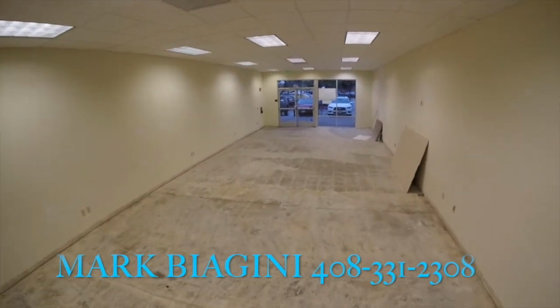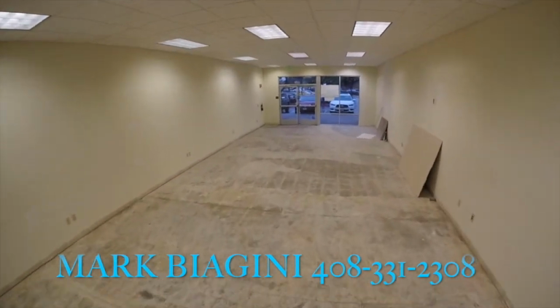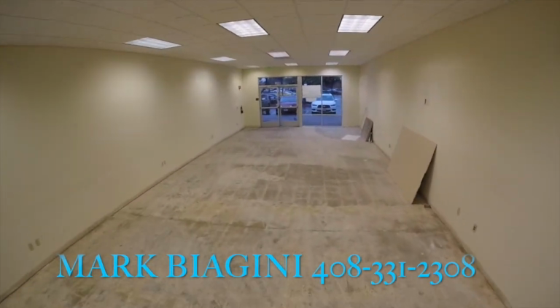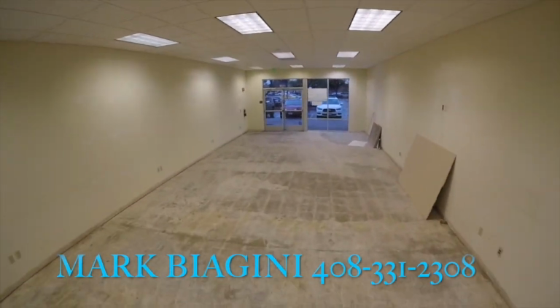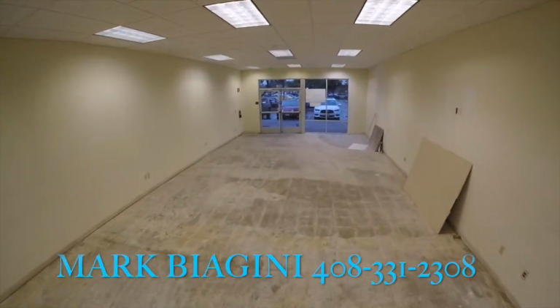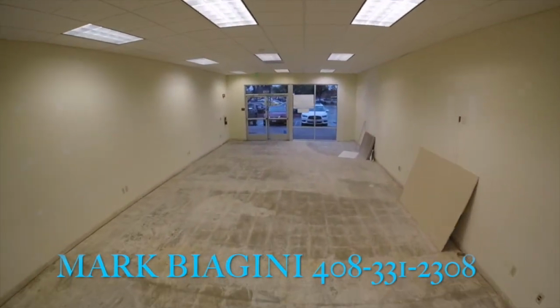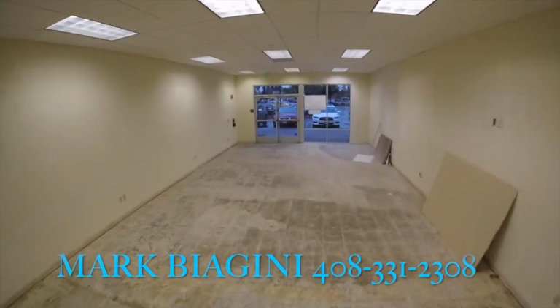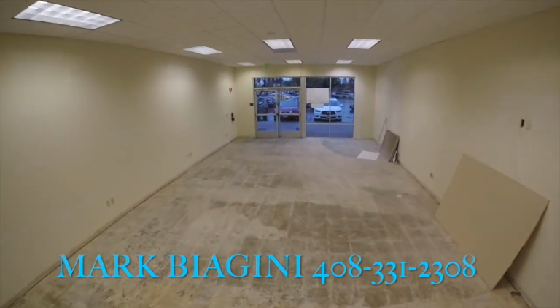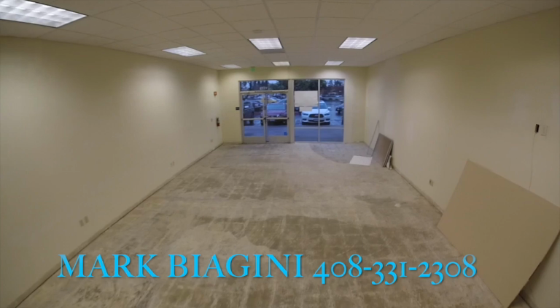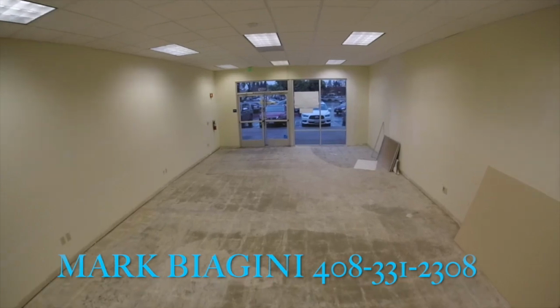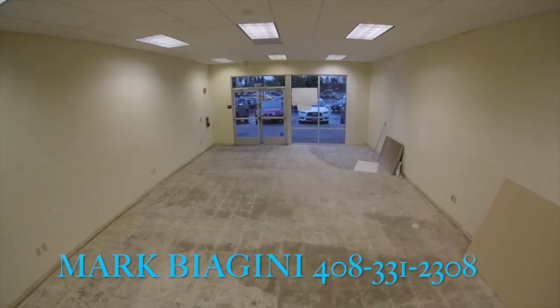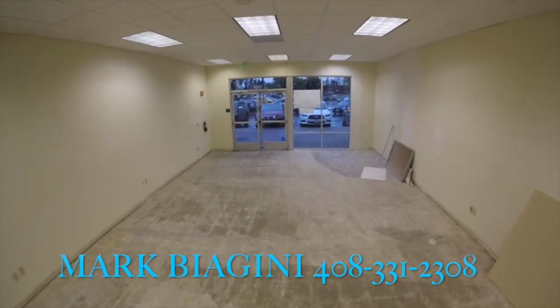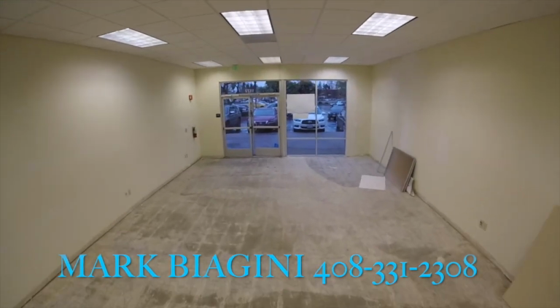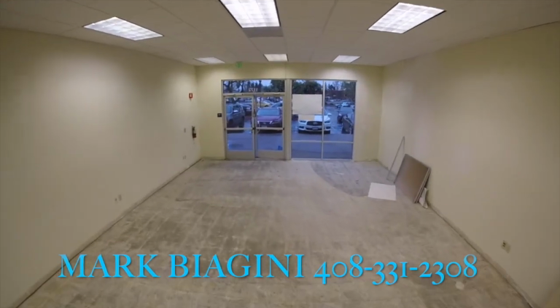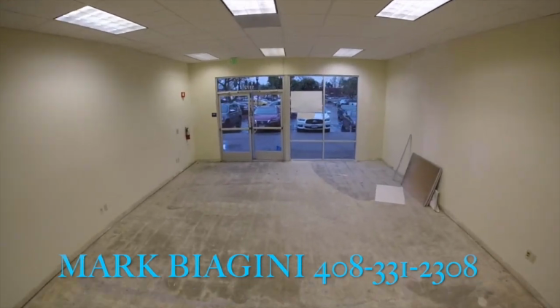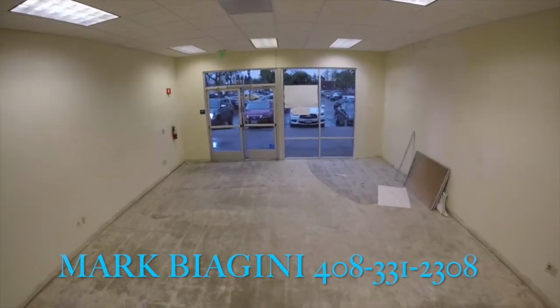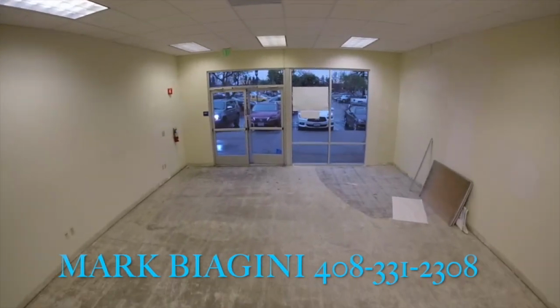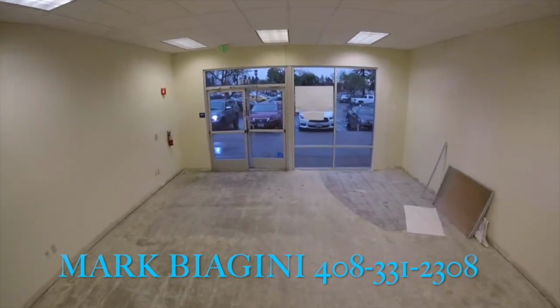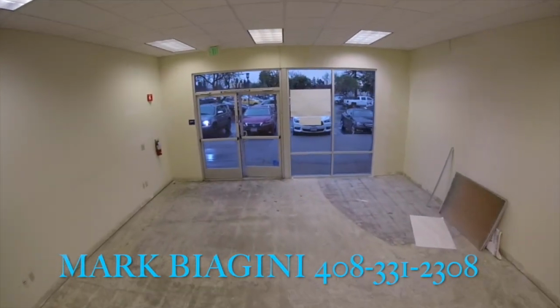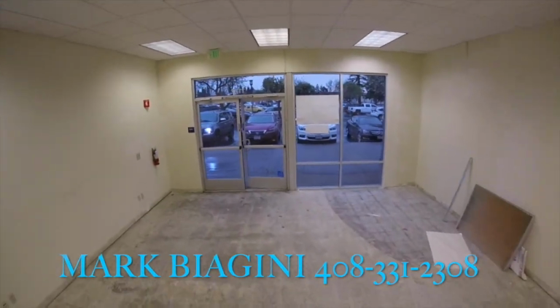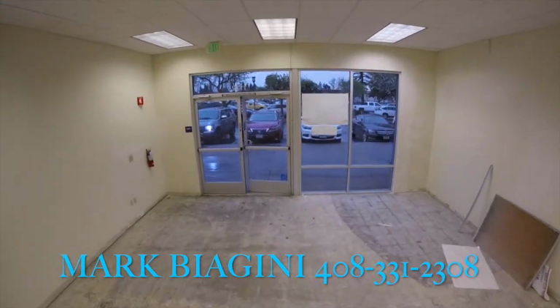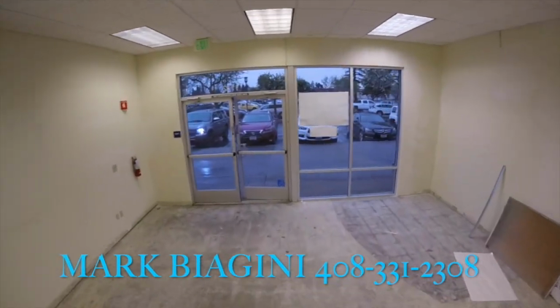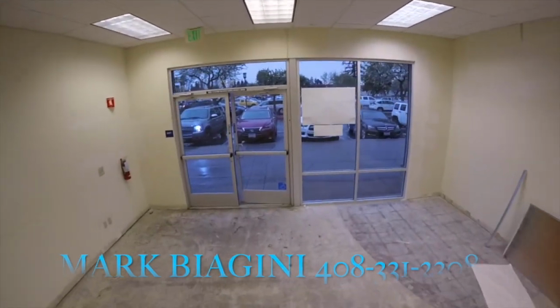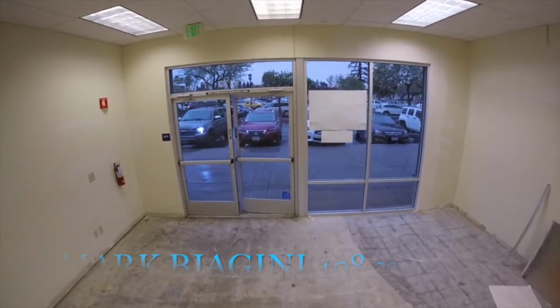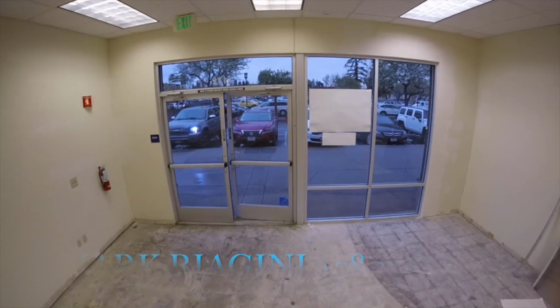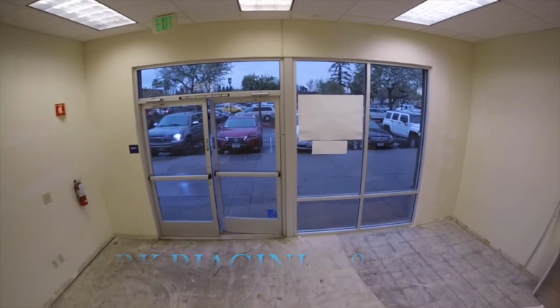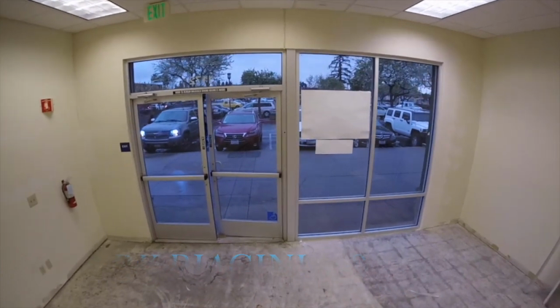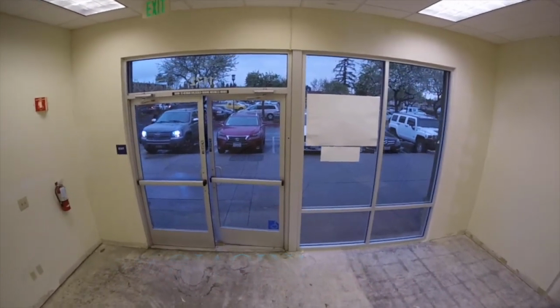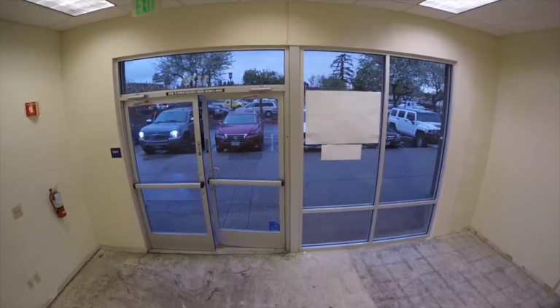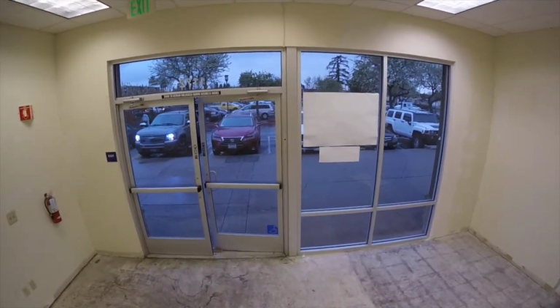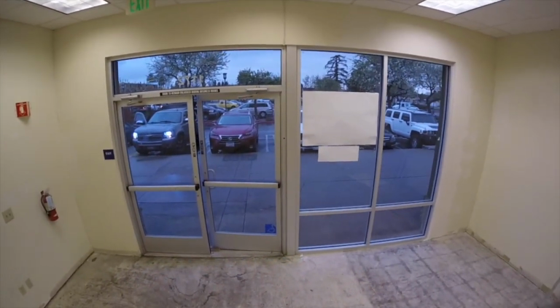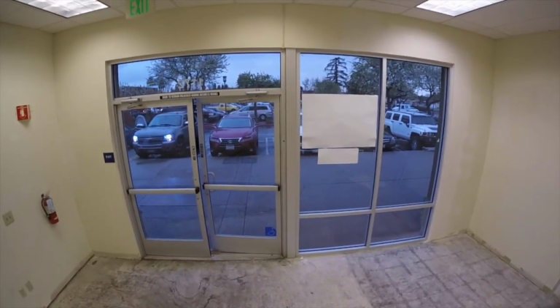Call Mark Biagini at 408-331-2308. I'd love to show you the space. There also is a combination lockbox for easy touring. Thanks for looking.